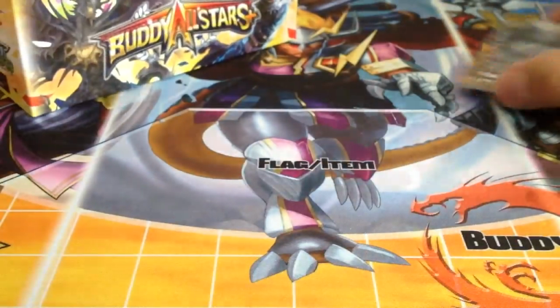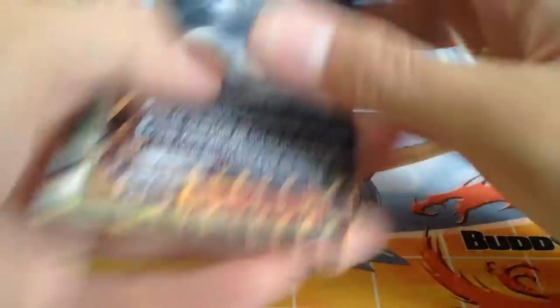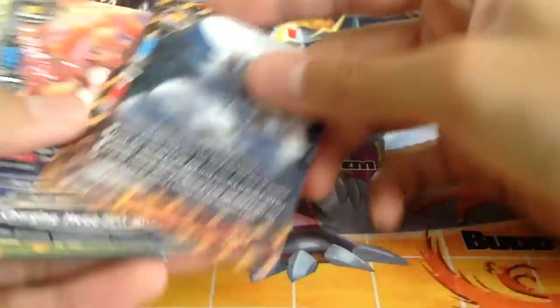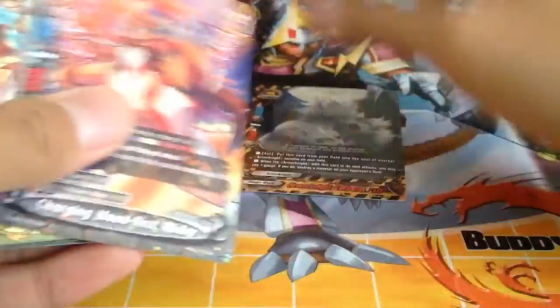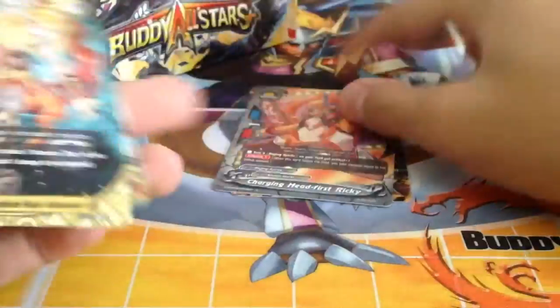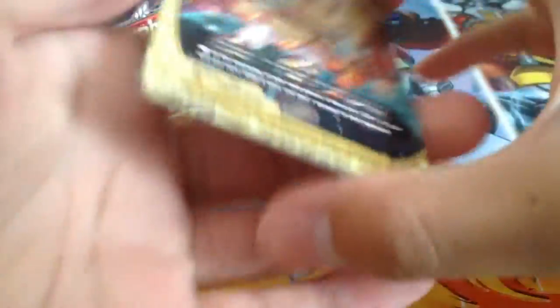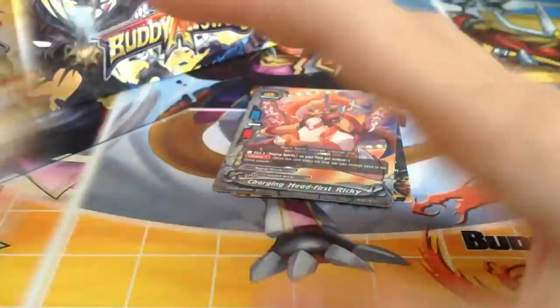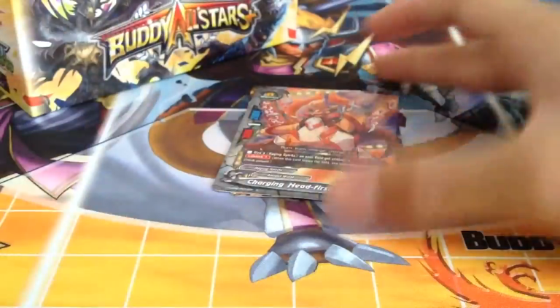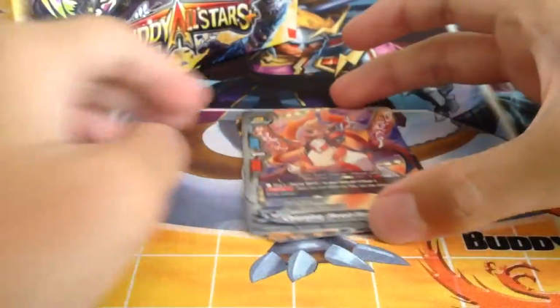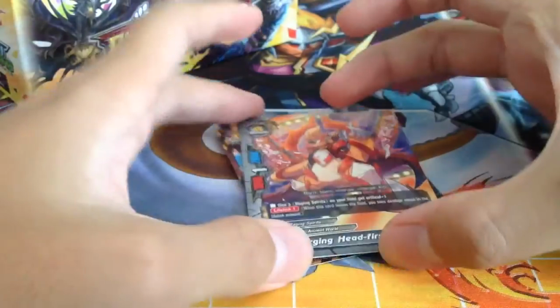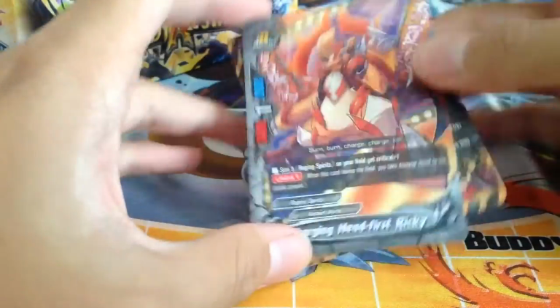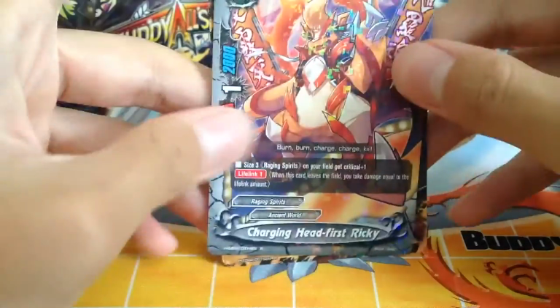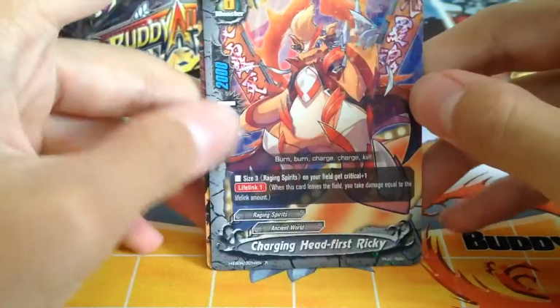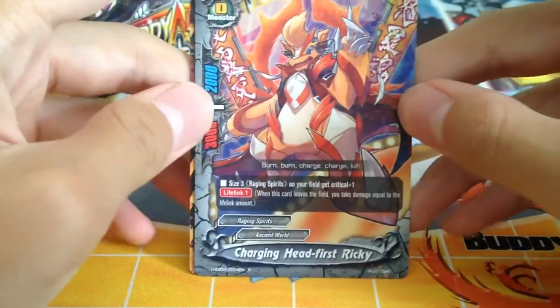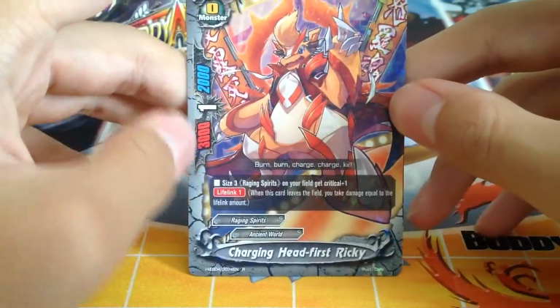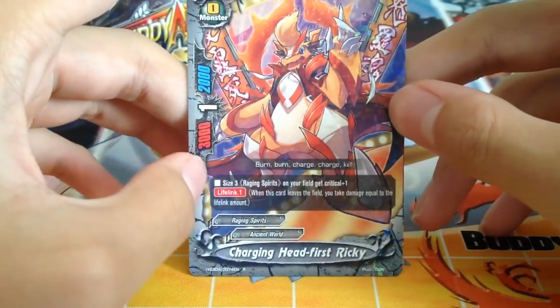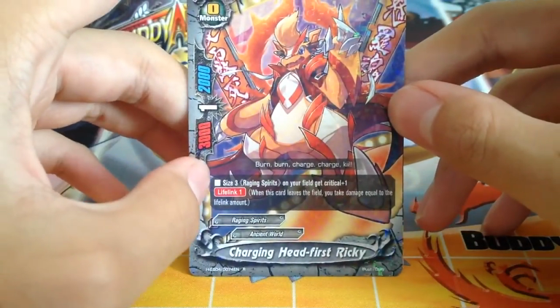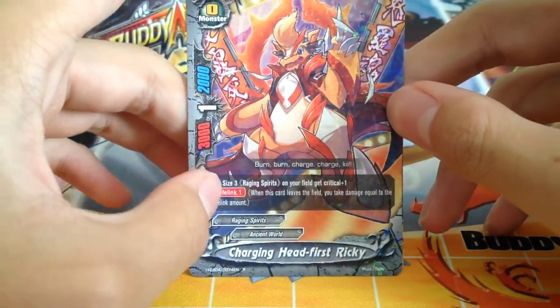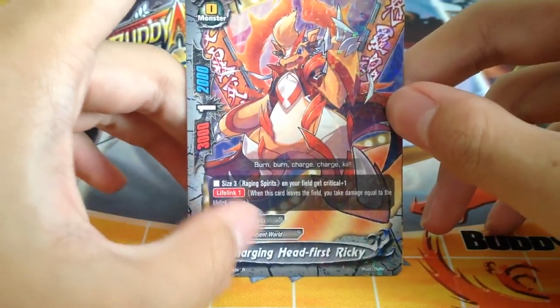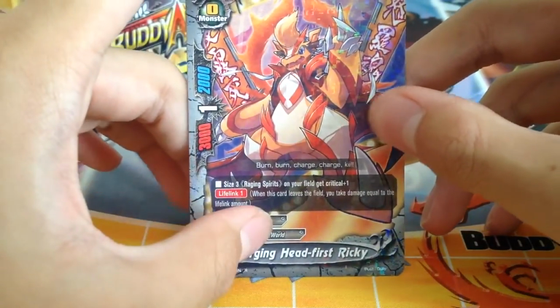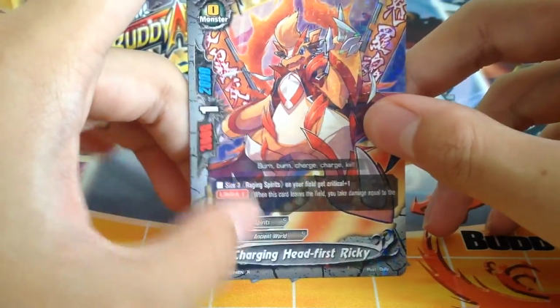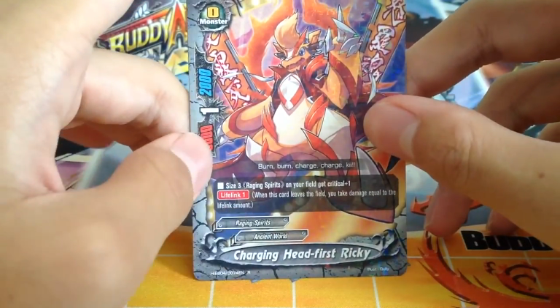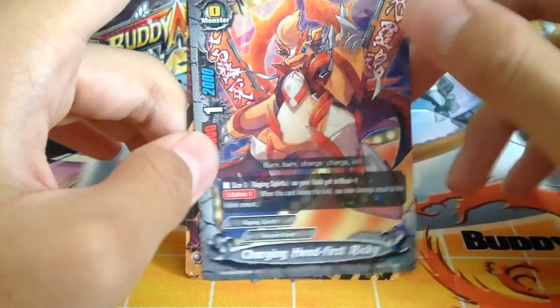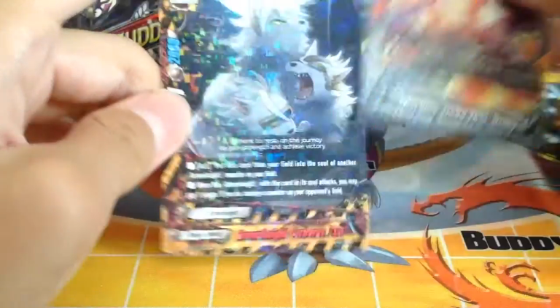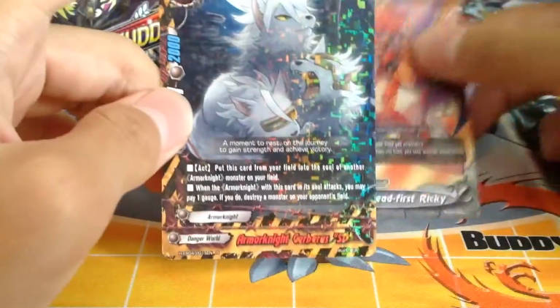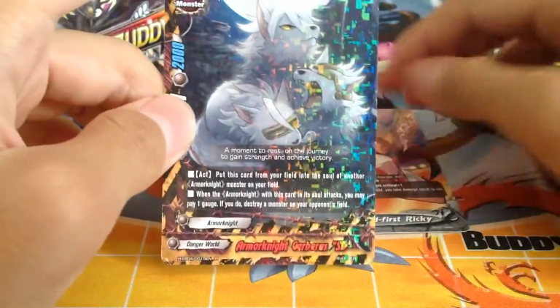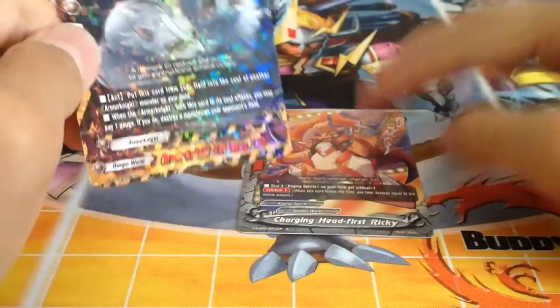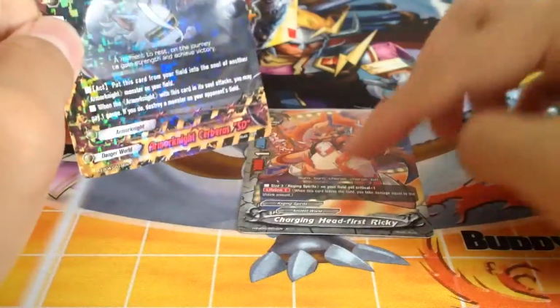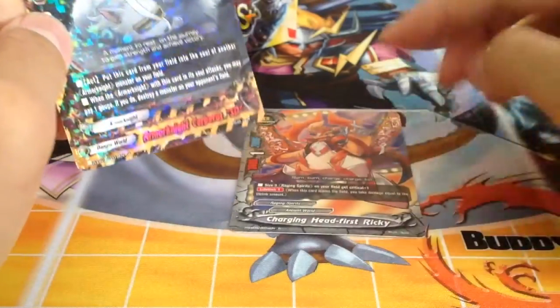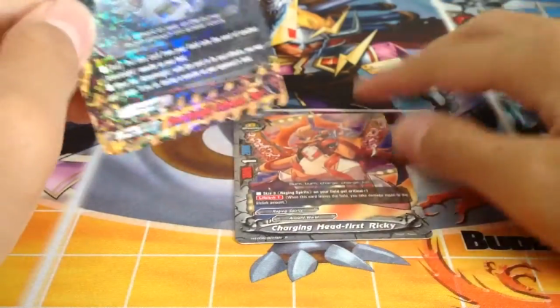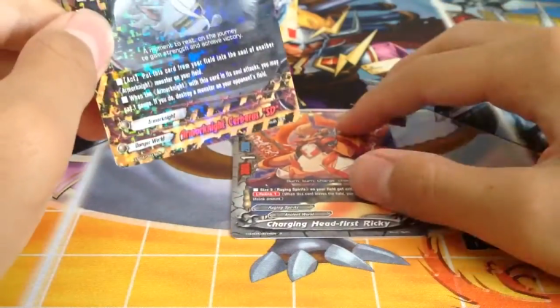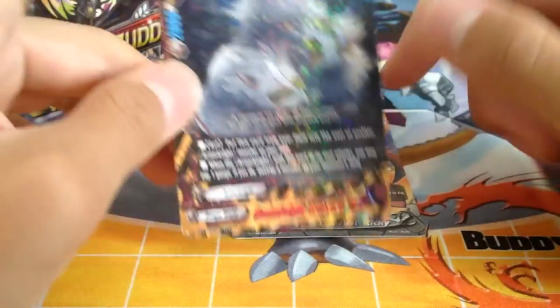We'll put the rares here. Let's take a look at Rikki — size 3 Raging Spirits on your field gets 1 crit, and Lifeline 1. Simple.